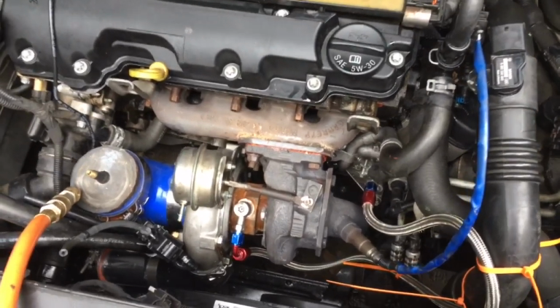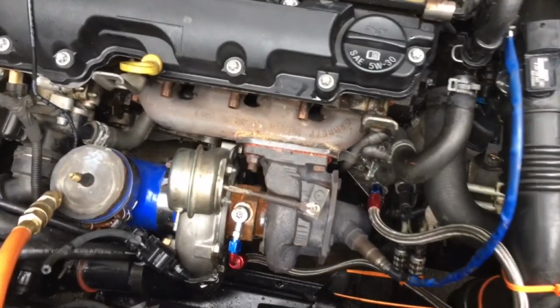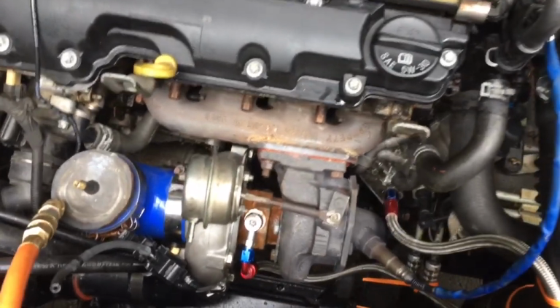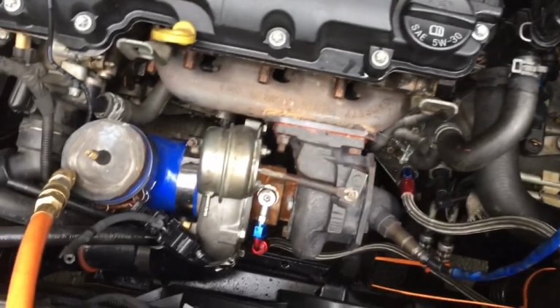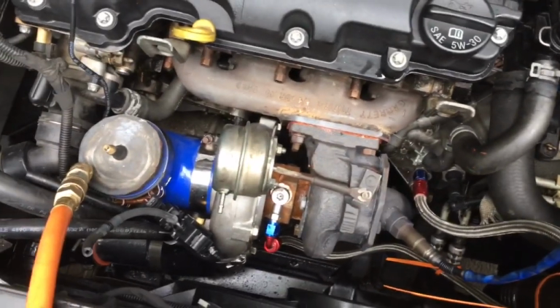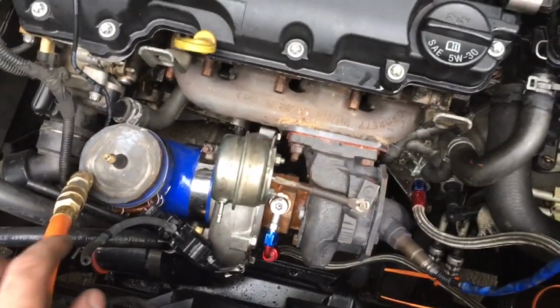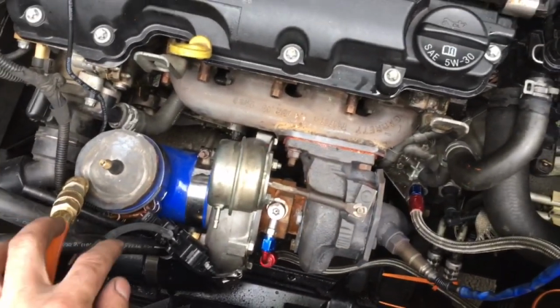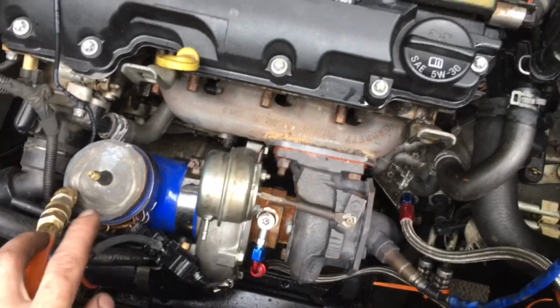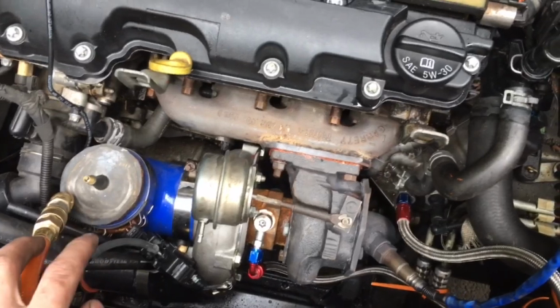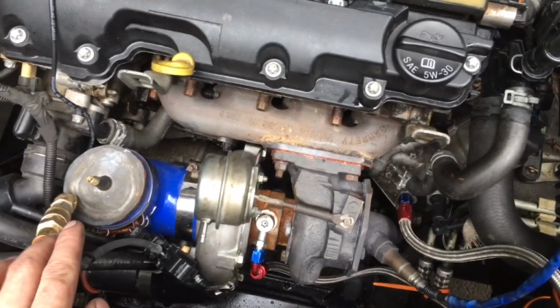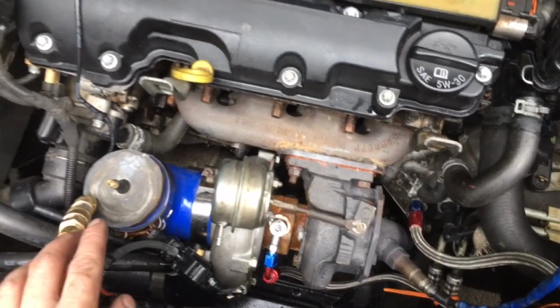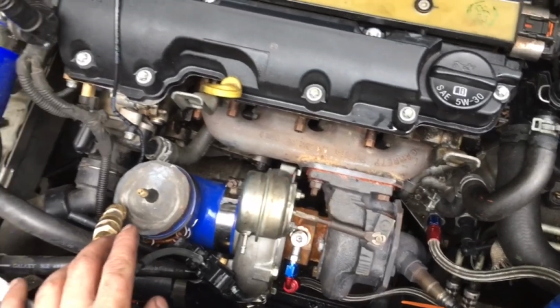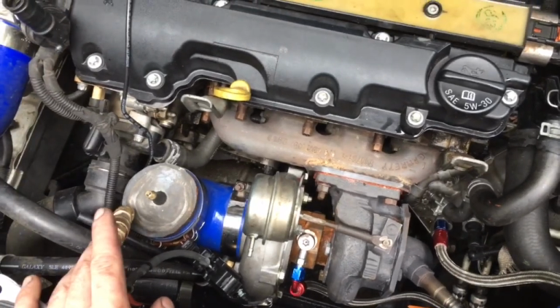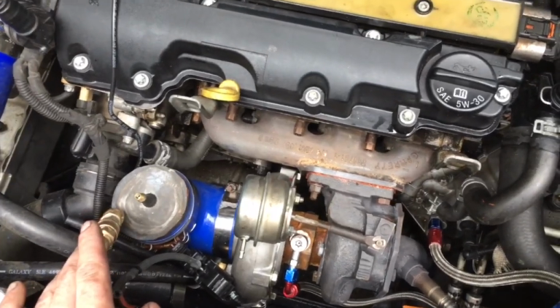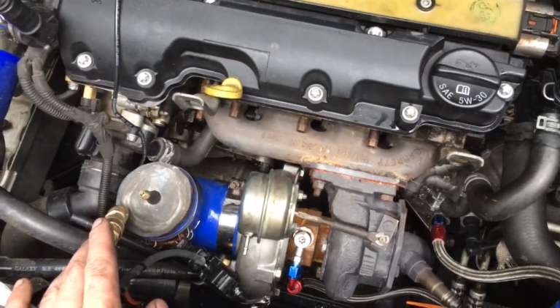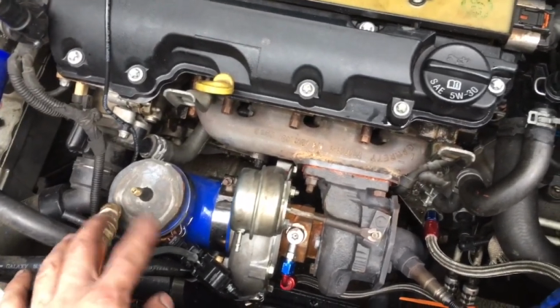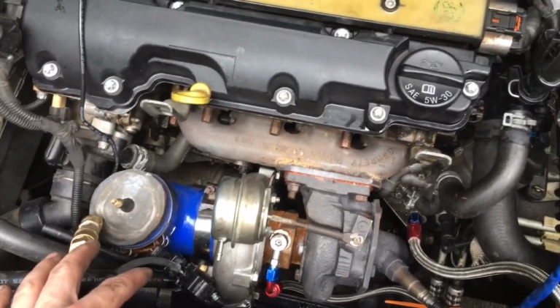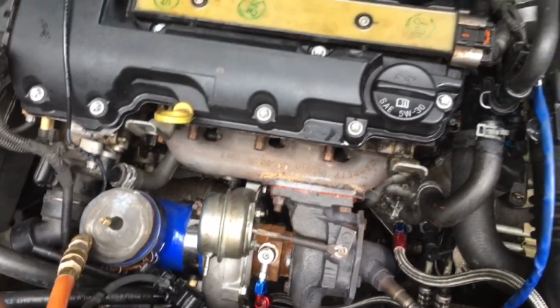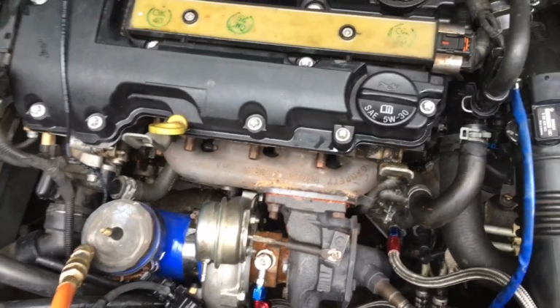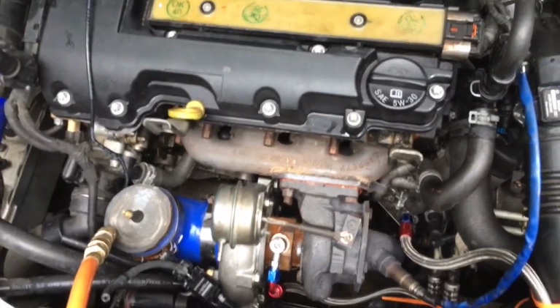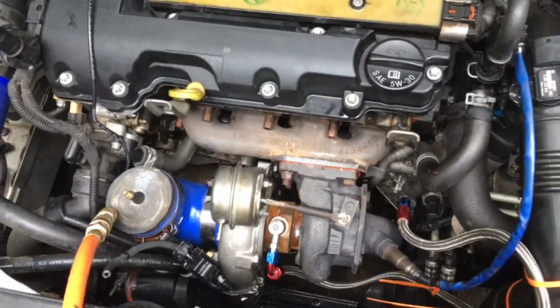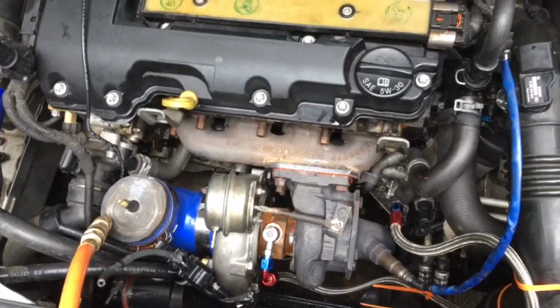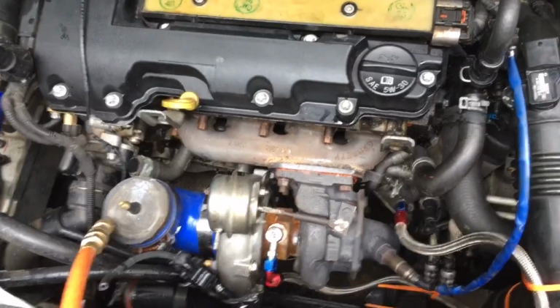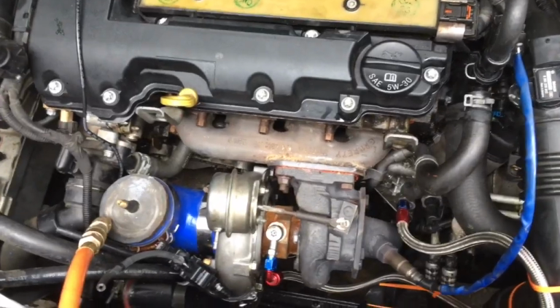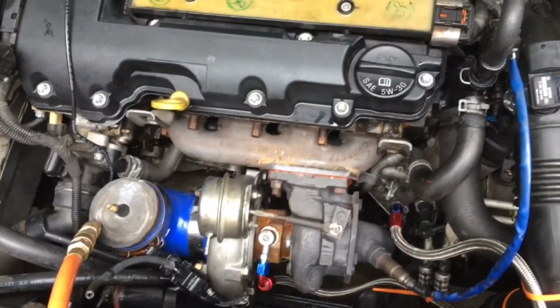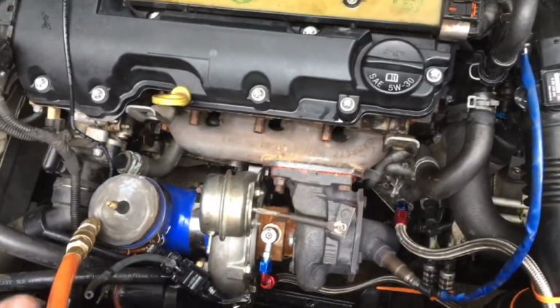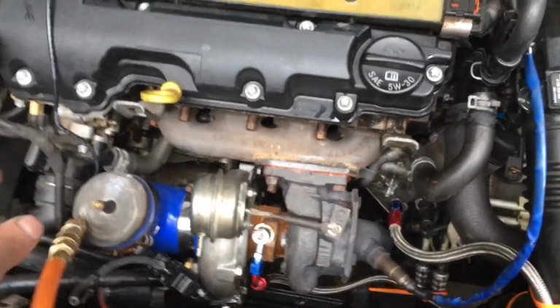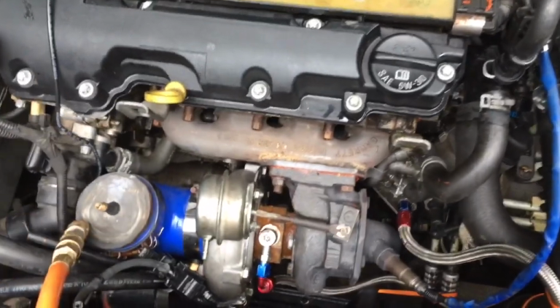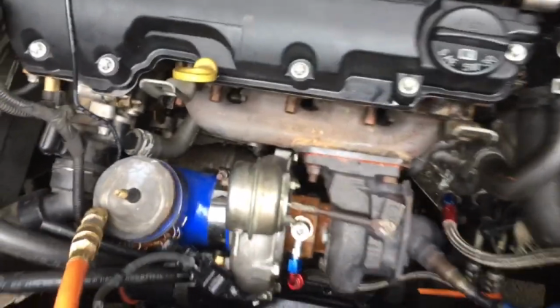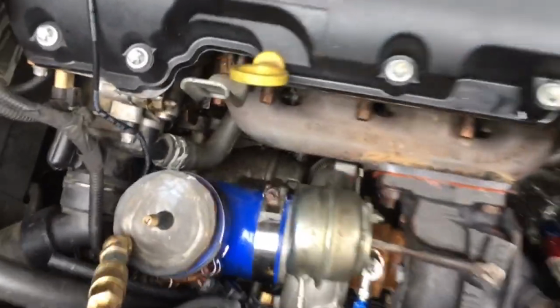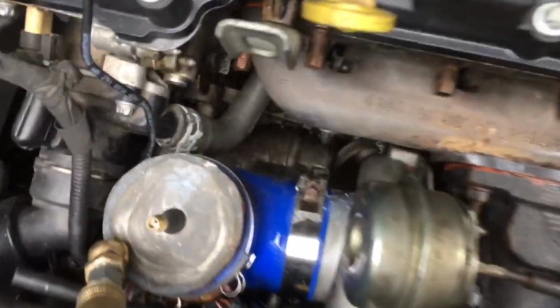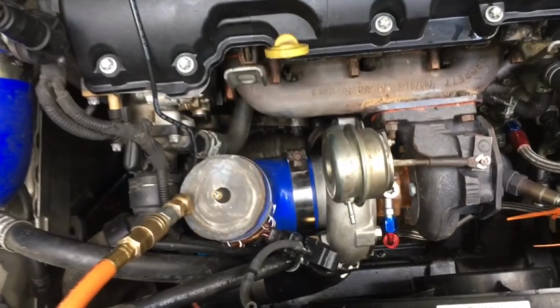I'll link to where you can get a boost leak tester for different models. What you'll need to do is measure the size of the intake that you're going to compress into and then buy a boost leak tester specific for that, or you can make your own just like I did.